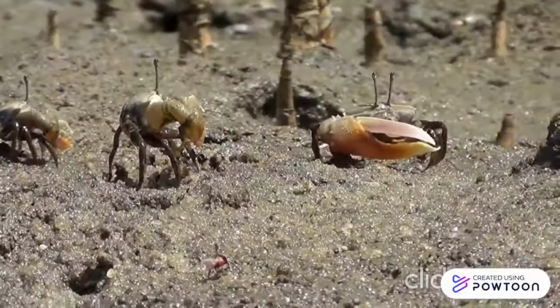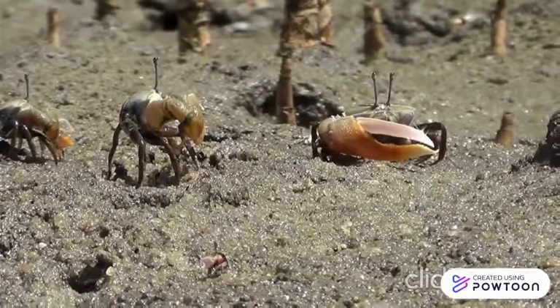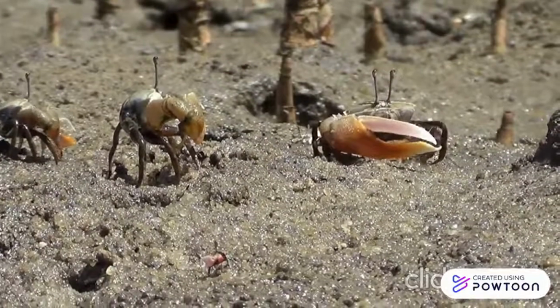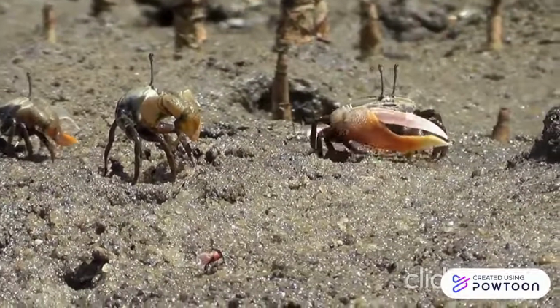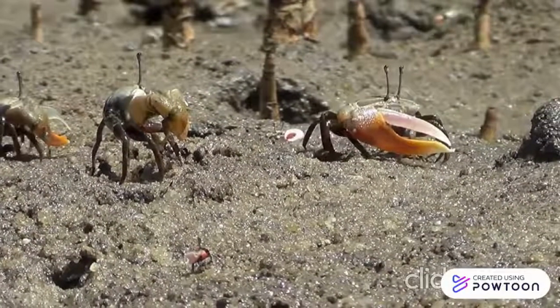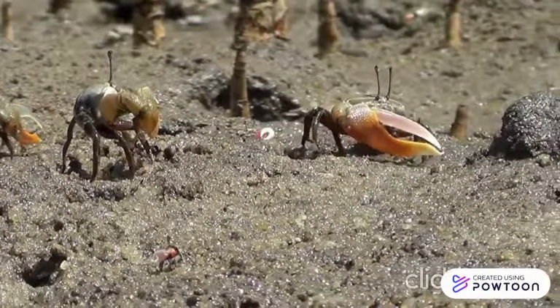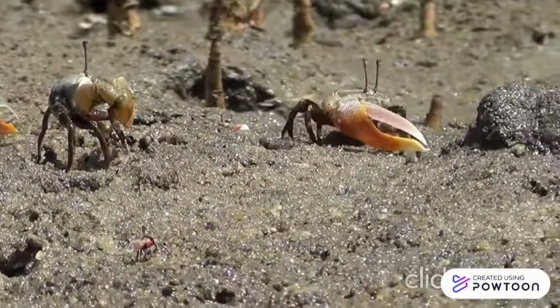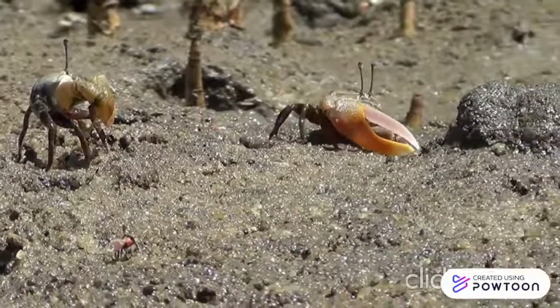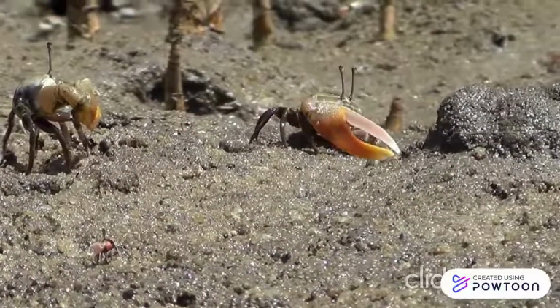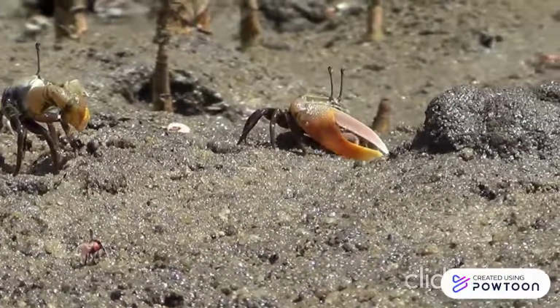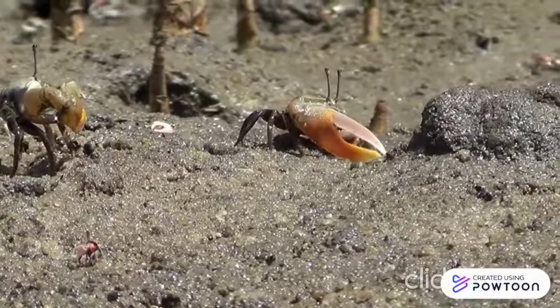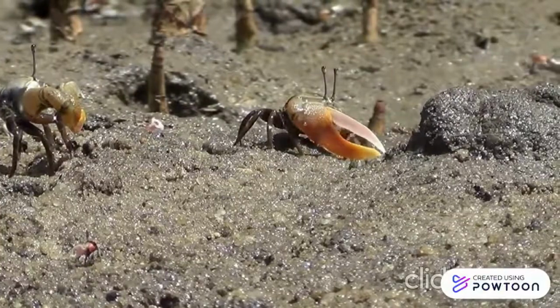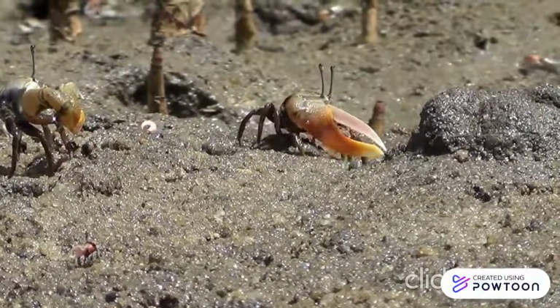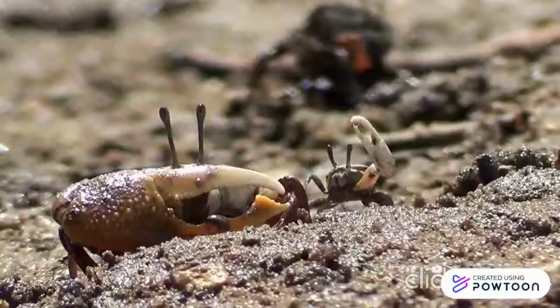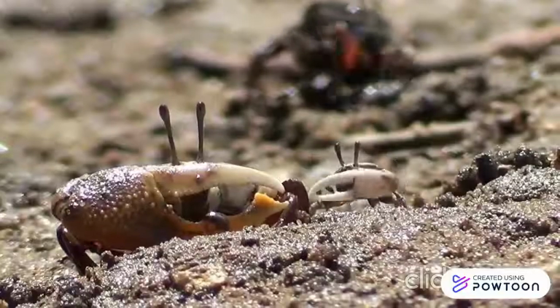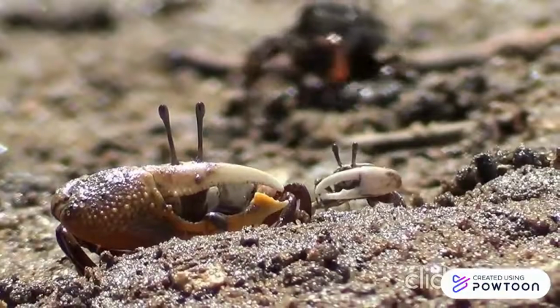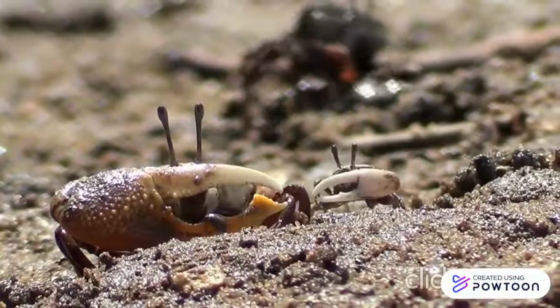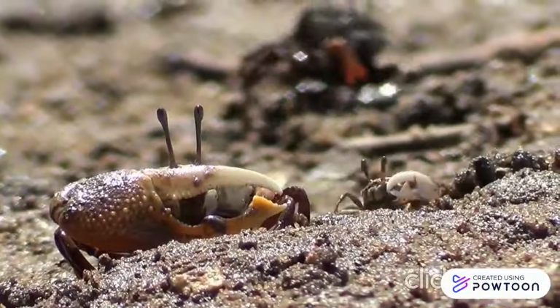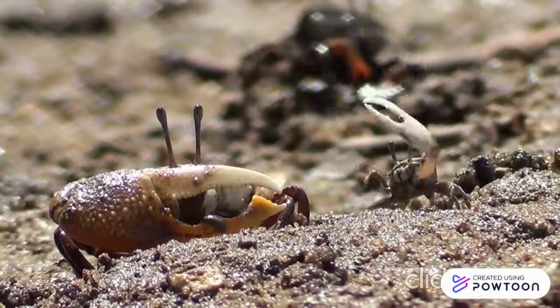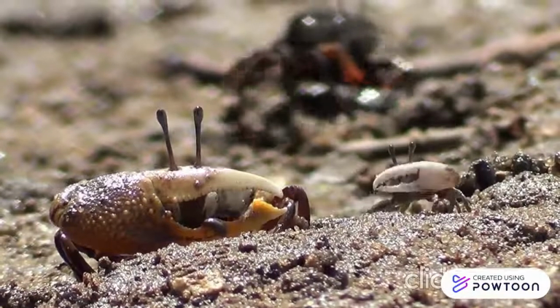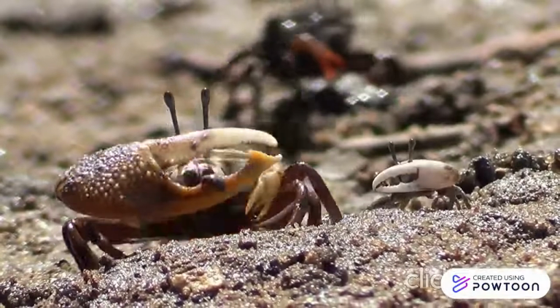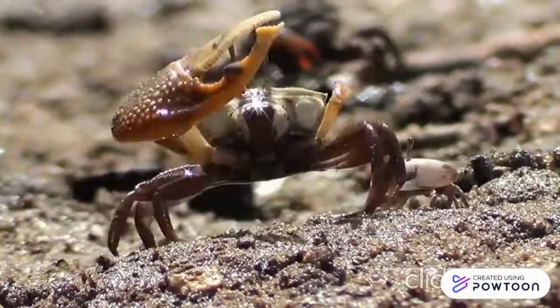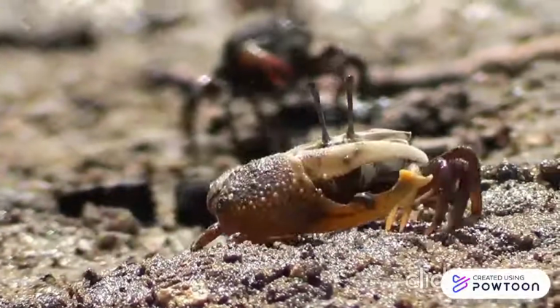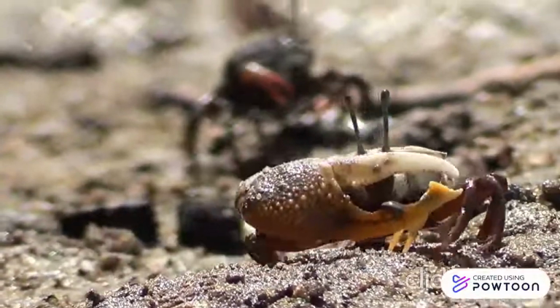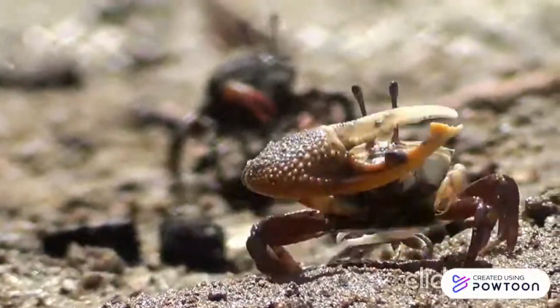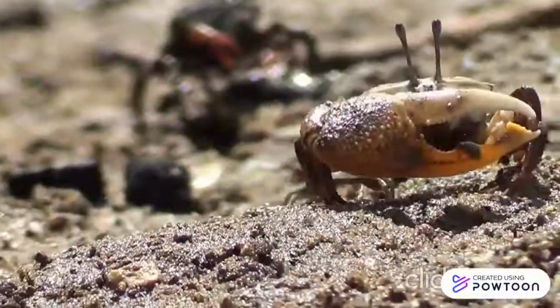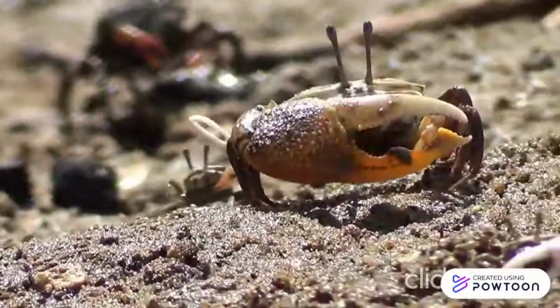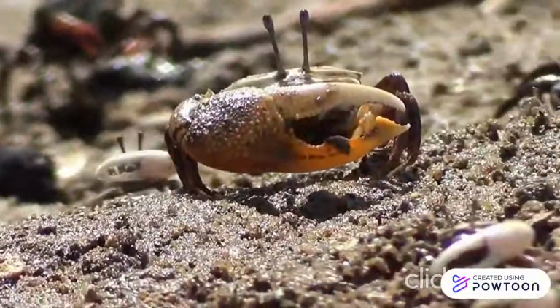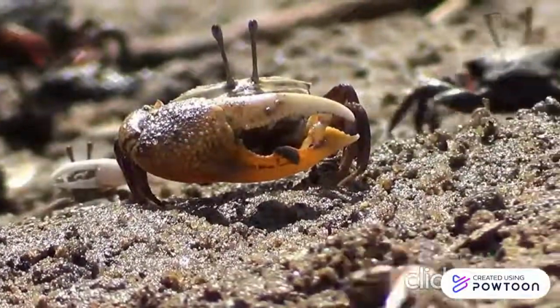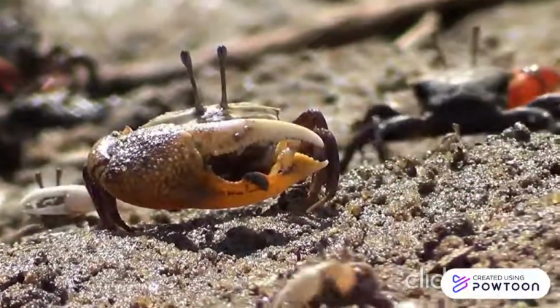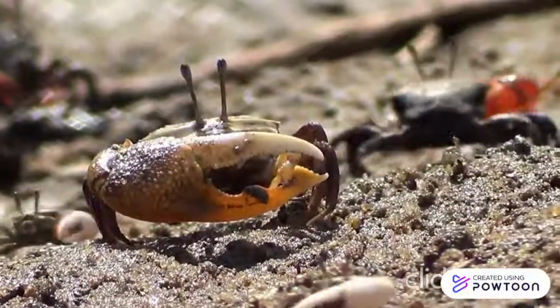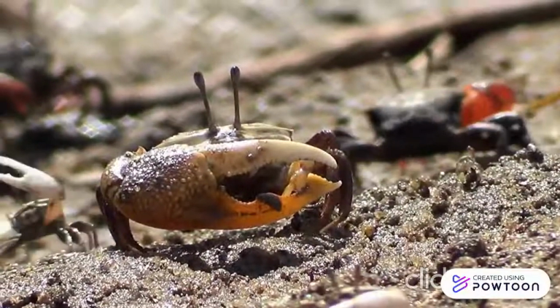A fiddler crab's diet consists of algae, bacteria, and decaying marsh plants. To eat, they sieve through the mud for food. Often, a fiddler crab eats in a puddle to help them separate their food from sand.